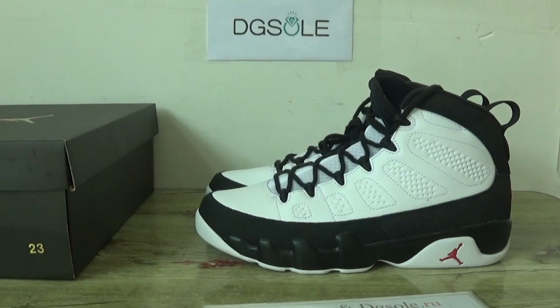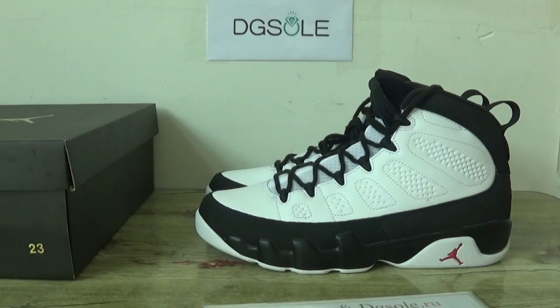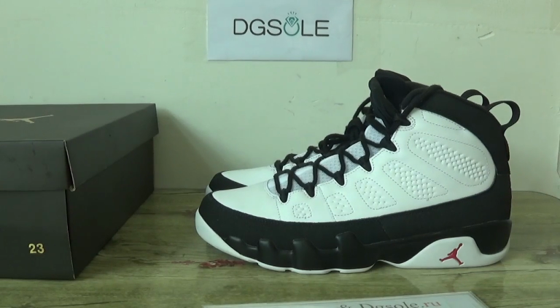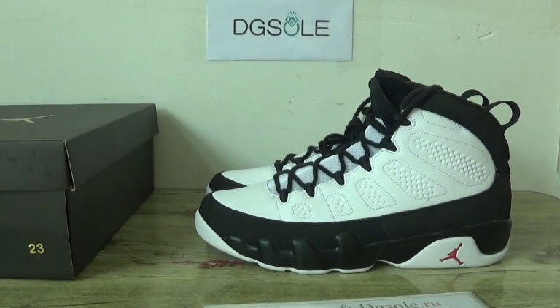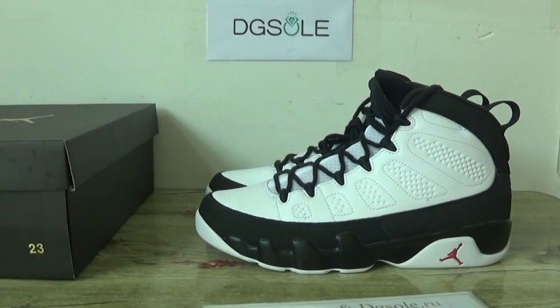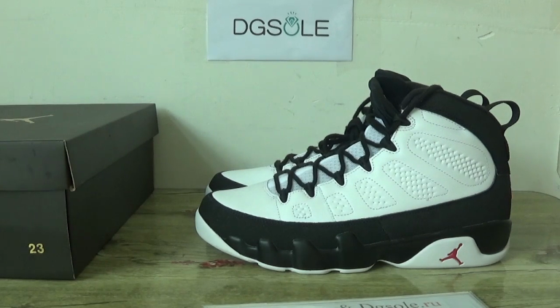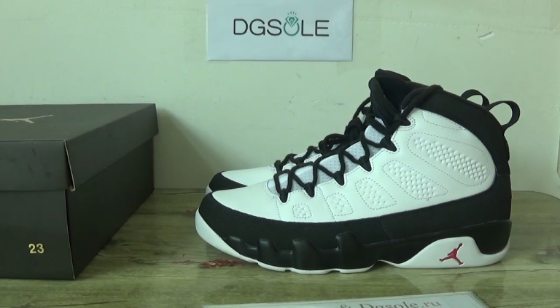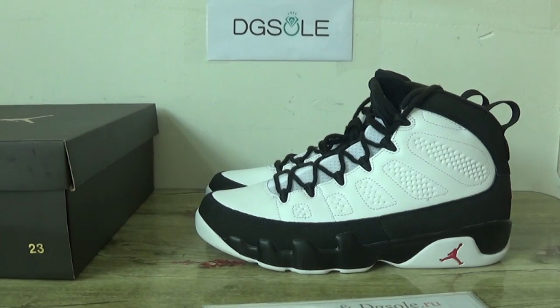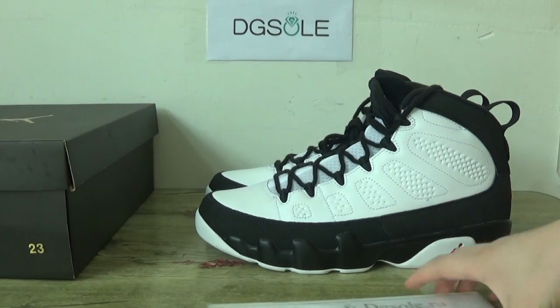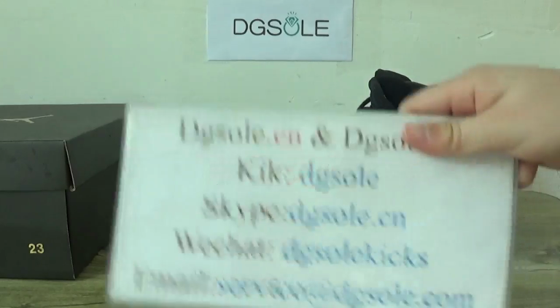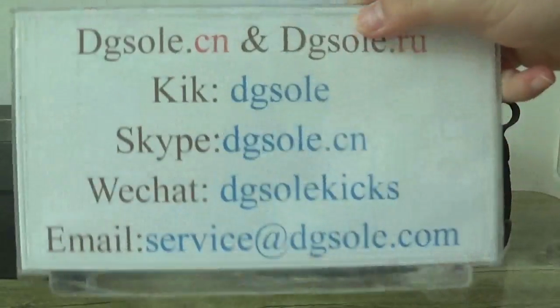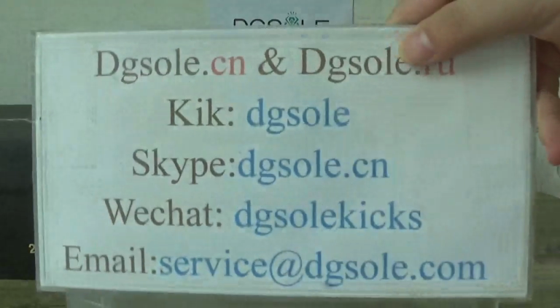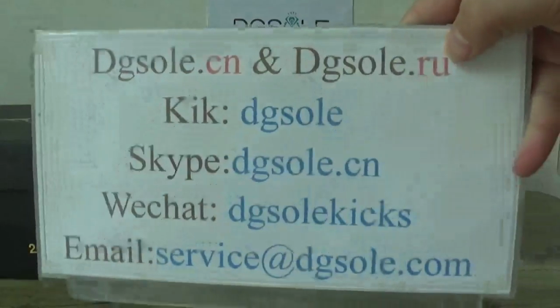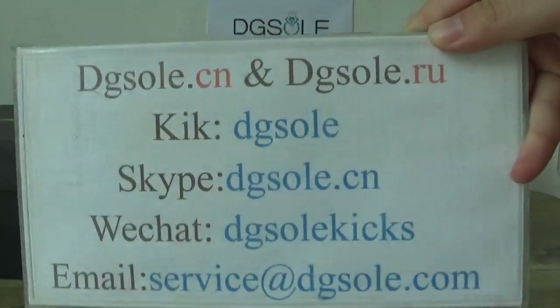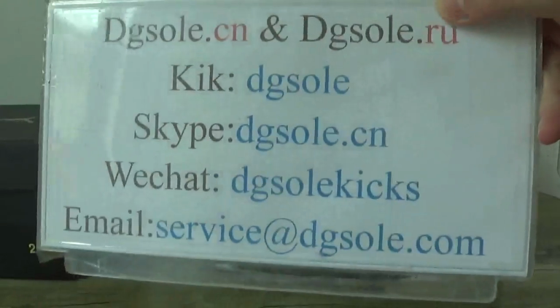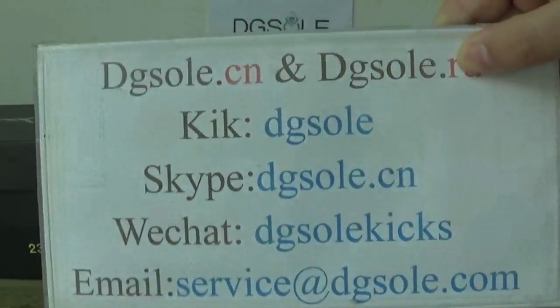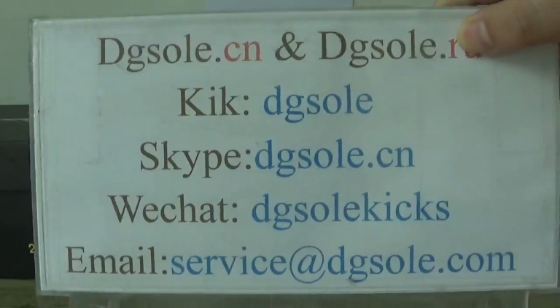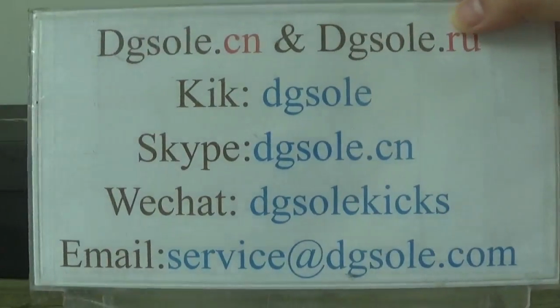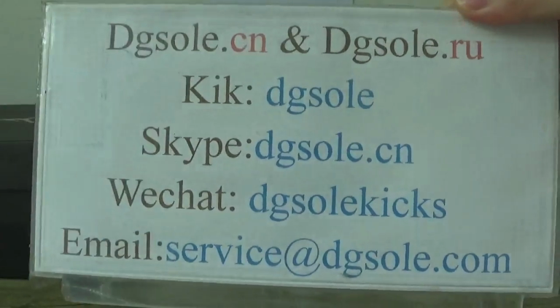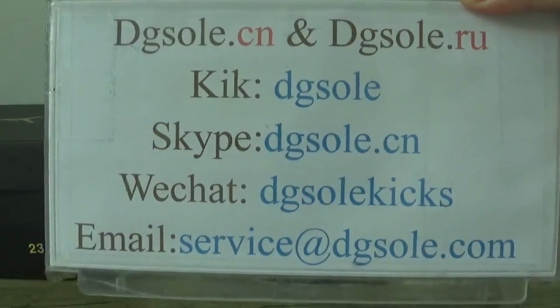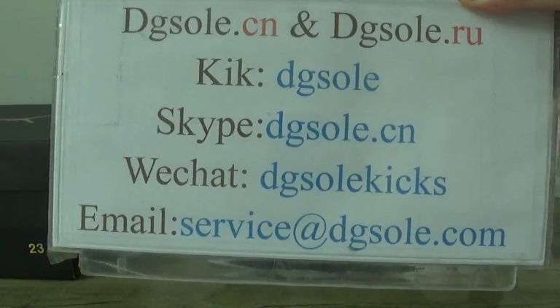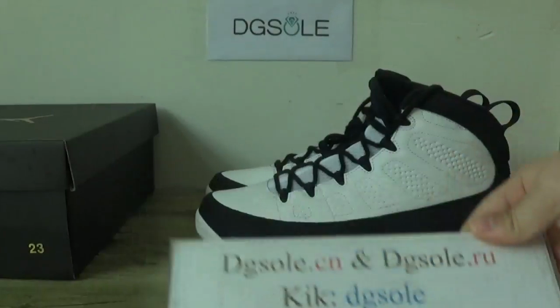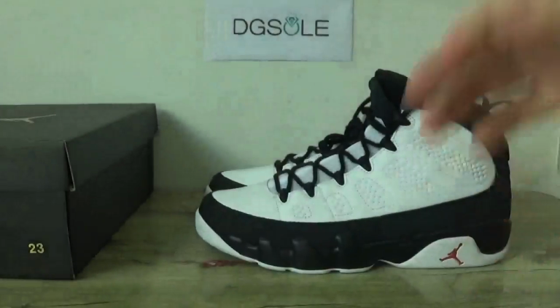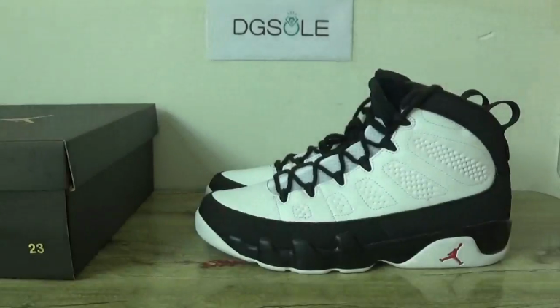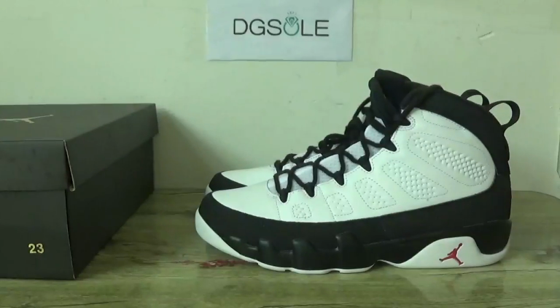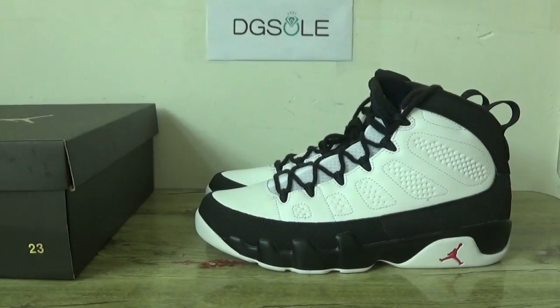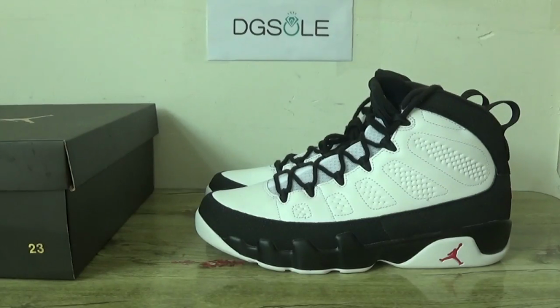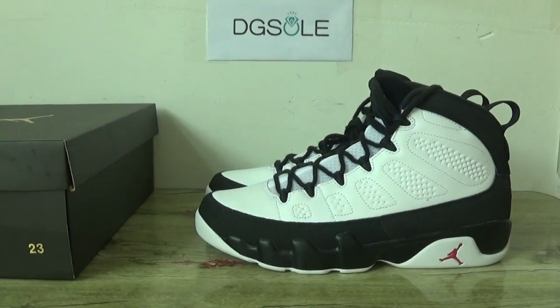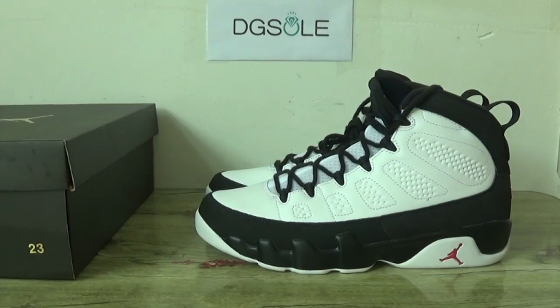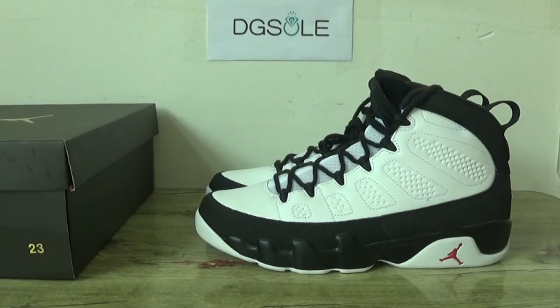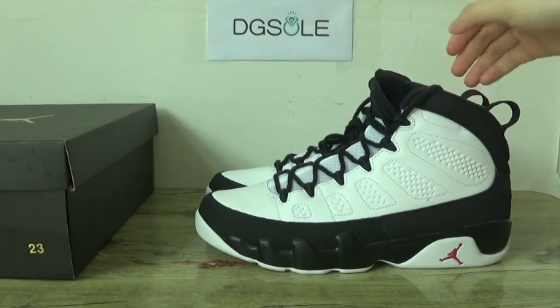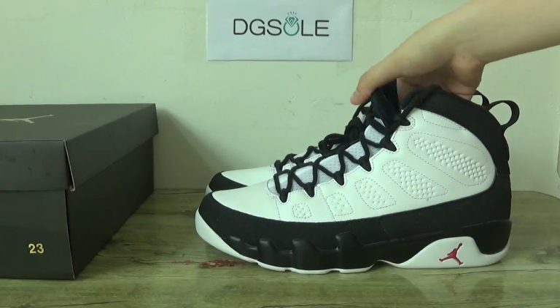Hello guys, nice to see you. This is DJ So. Welcome to check our website. Here is the information box. And here you can check the Air Jordan line, Chicago.